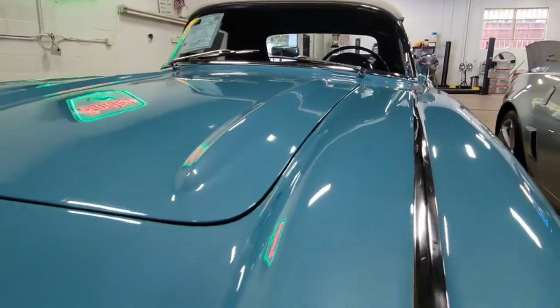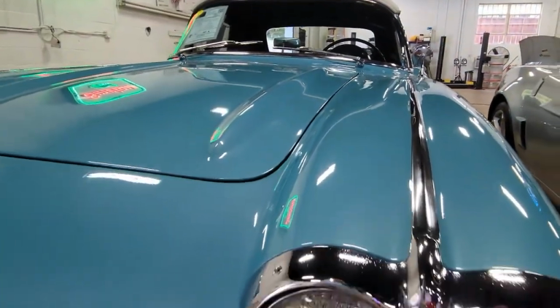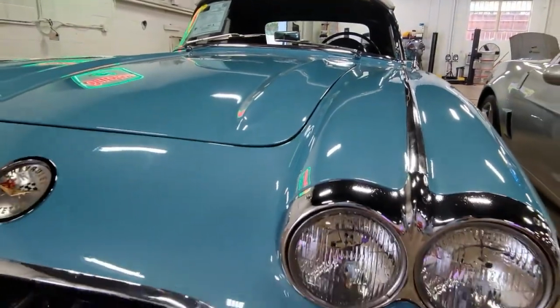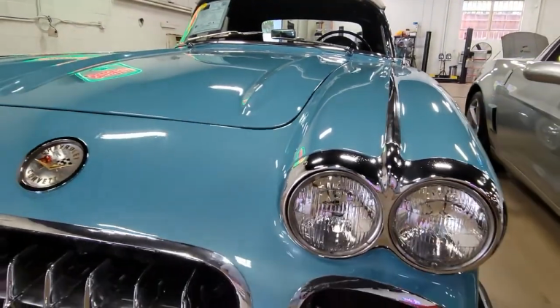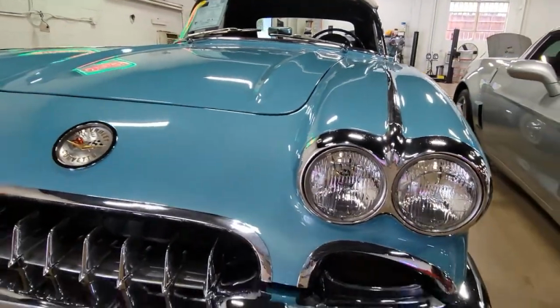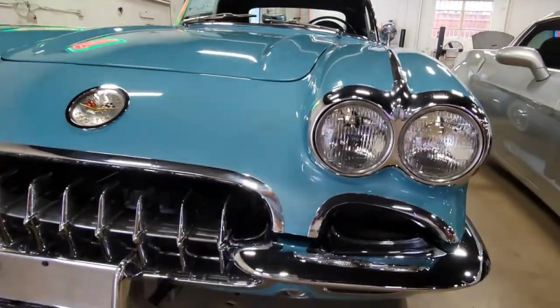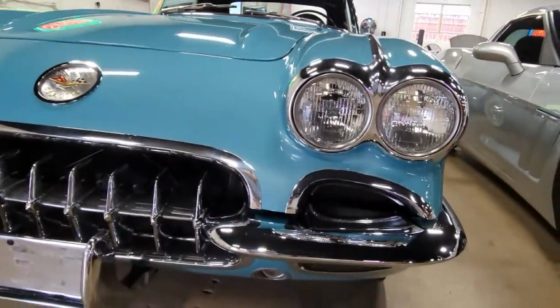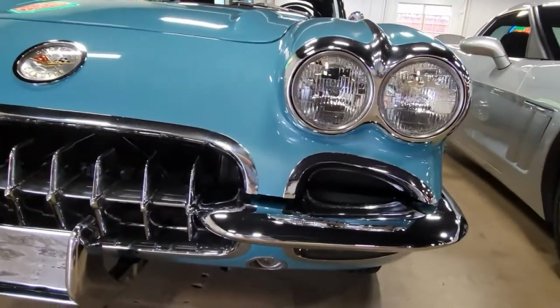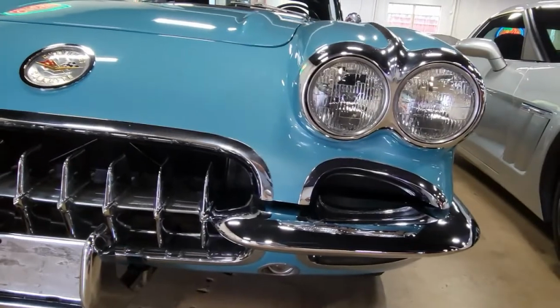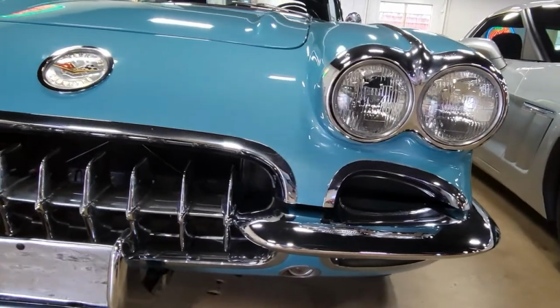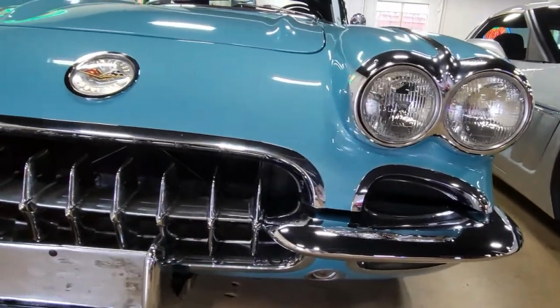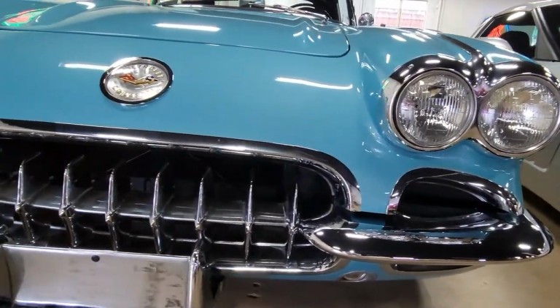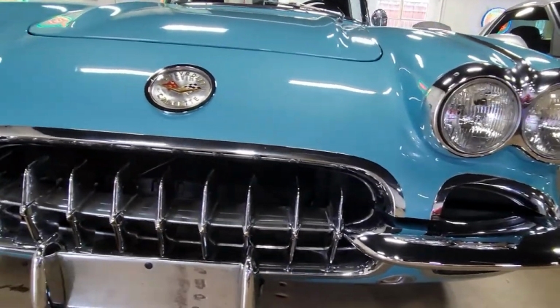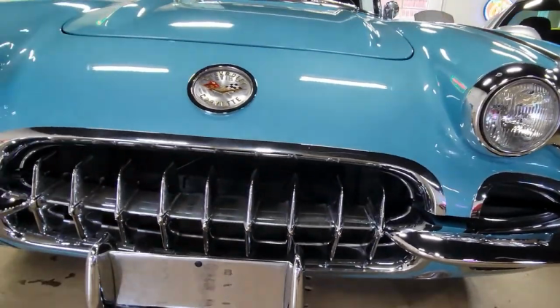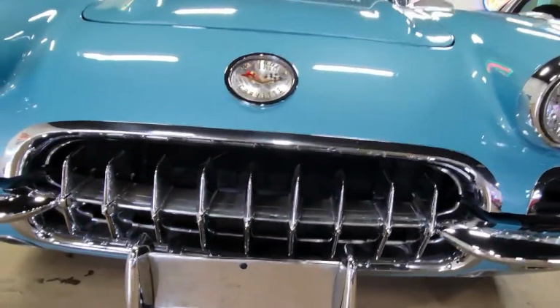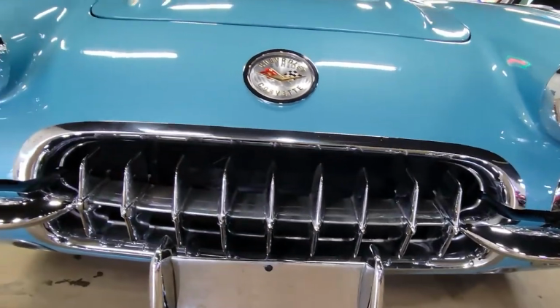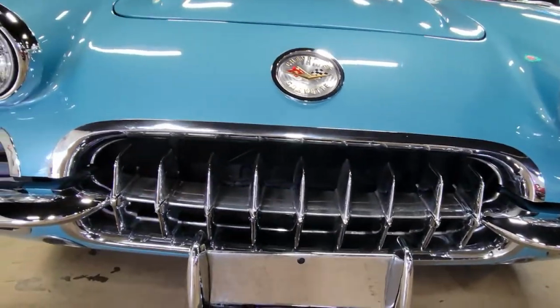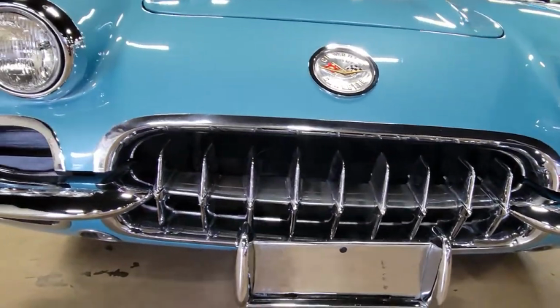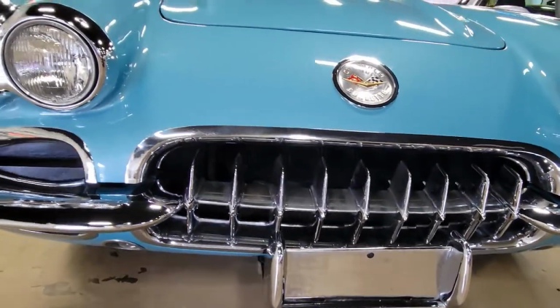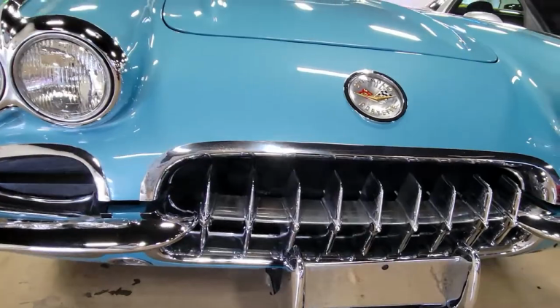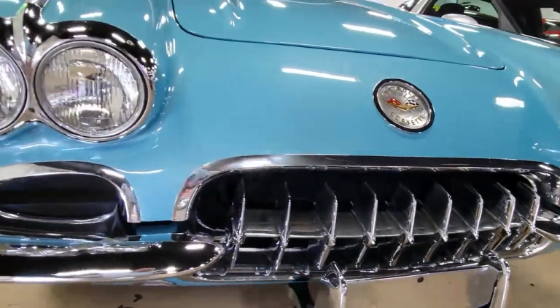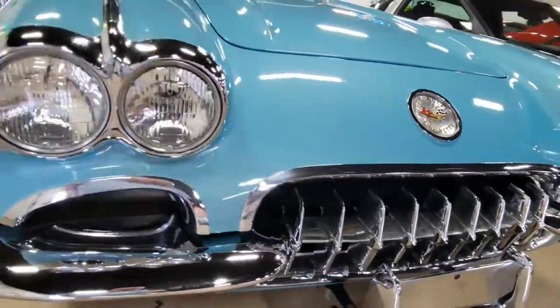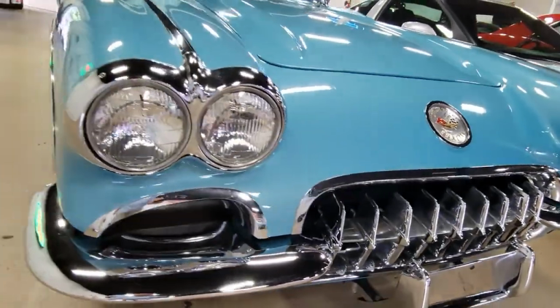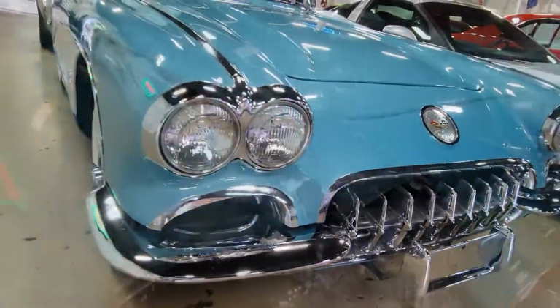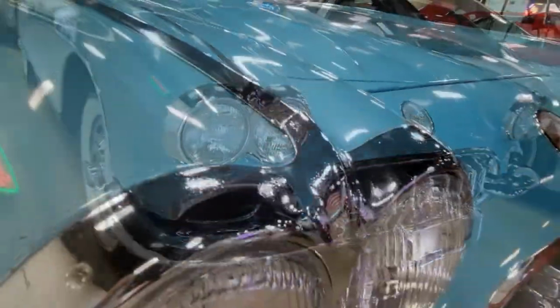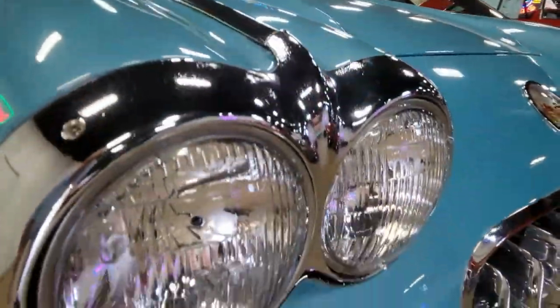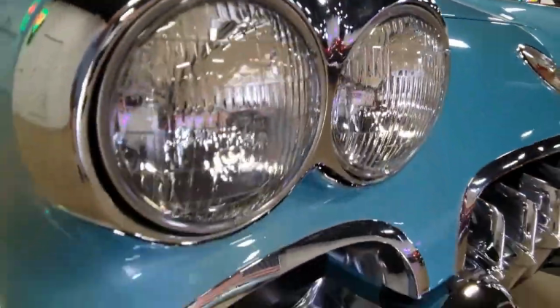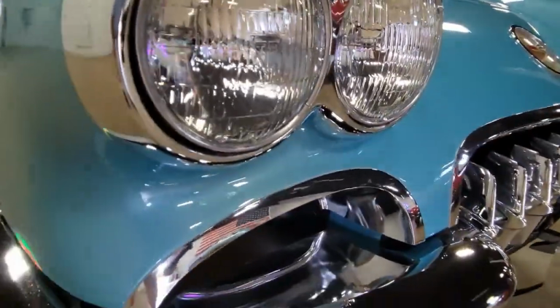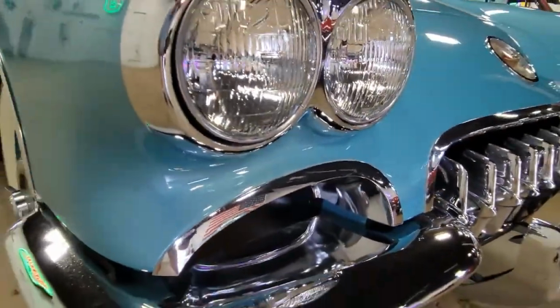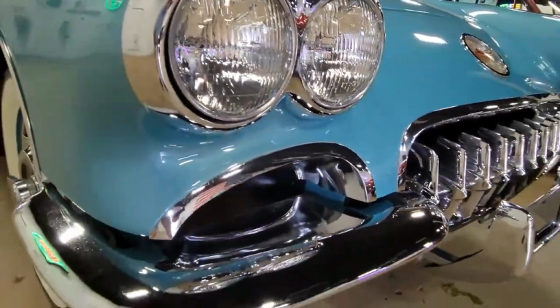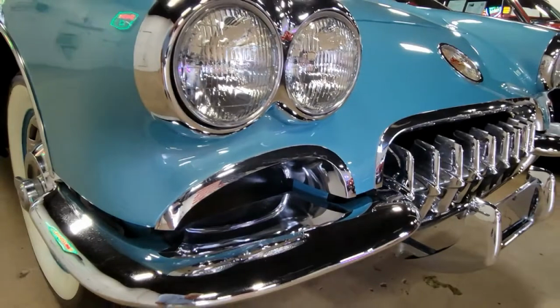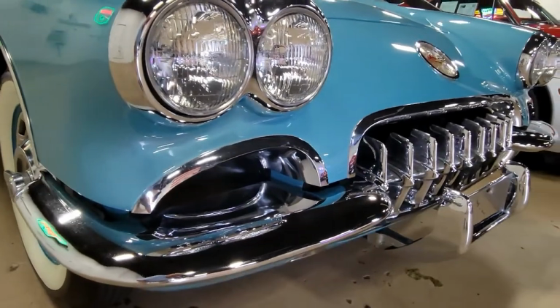It has a Powerglide transmission and the features include the two-tone paint, AM/FM cassette radio, courtesy light, sun shades, heater, and parking brake alarm. We also know that this car was originally assembled on September 22, 1959.